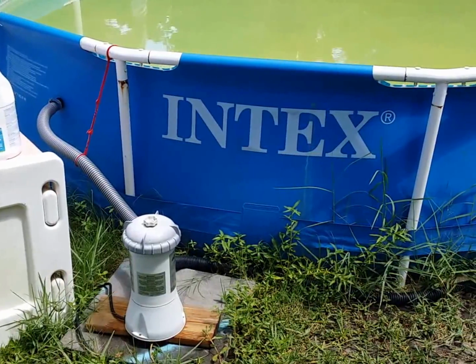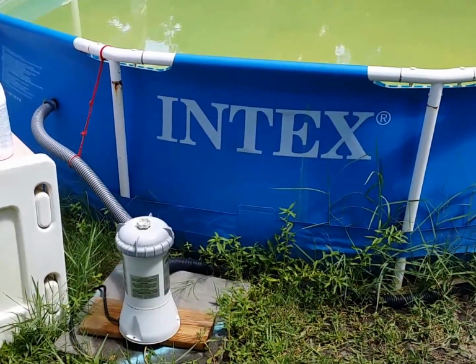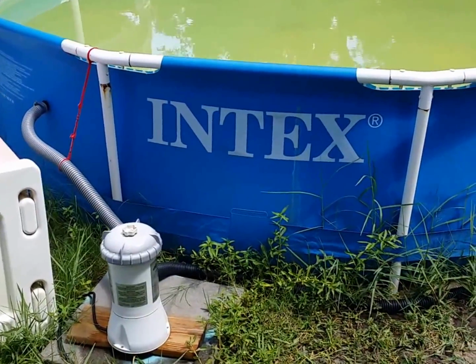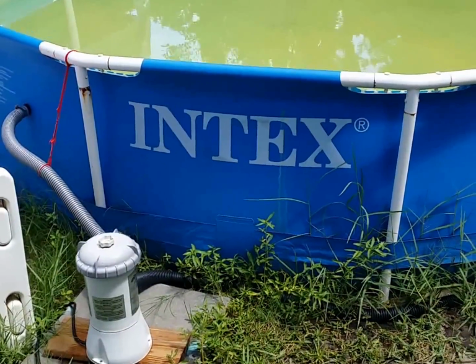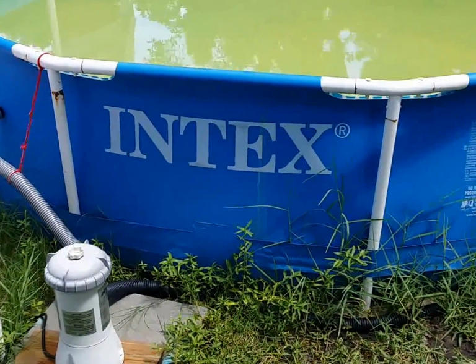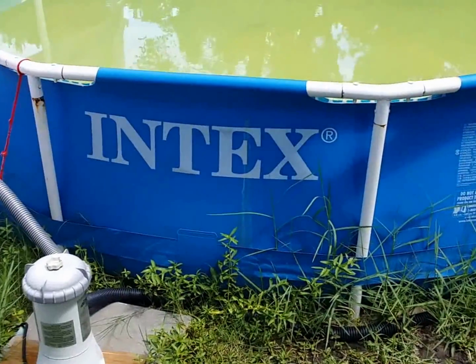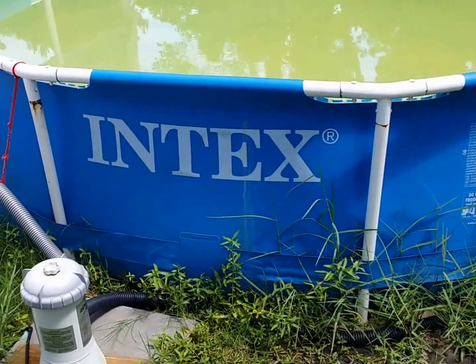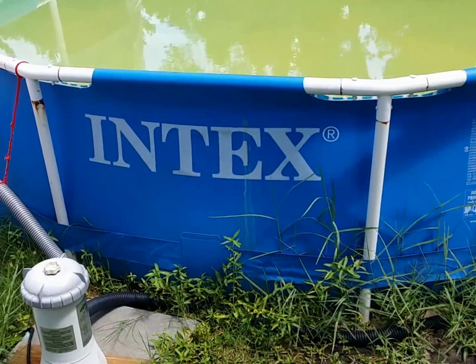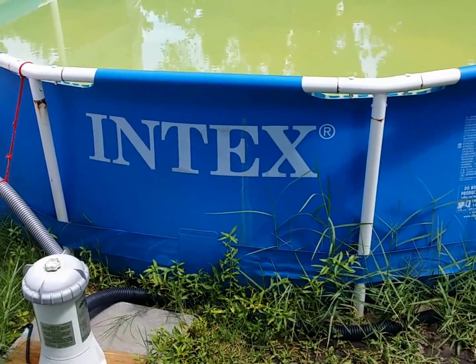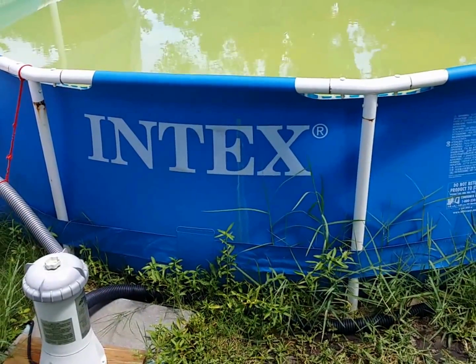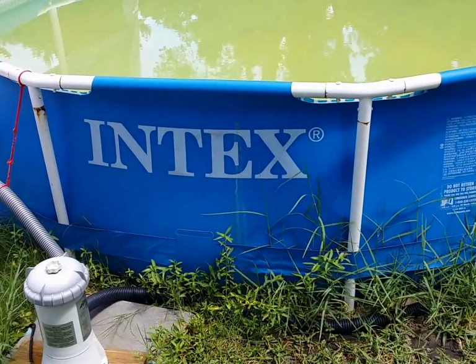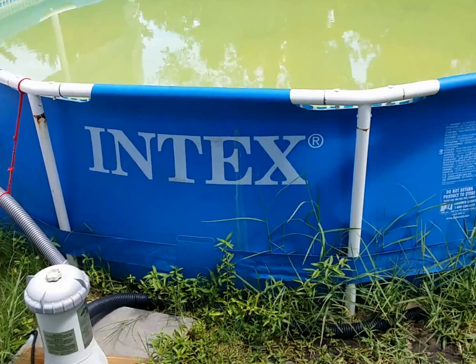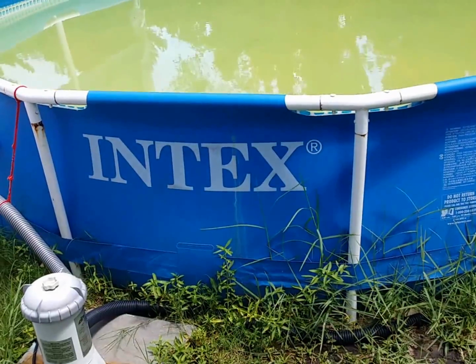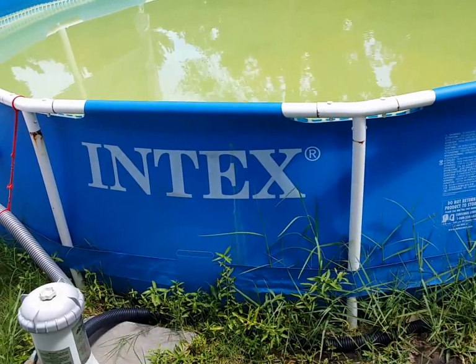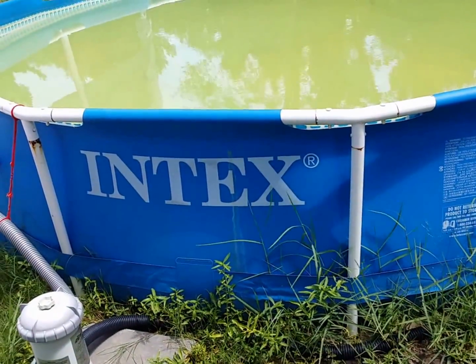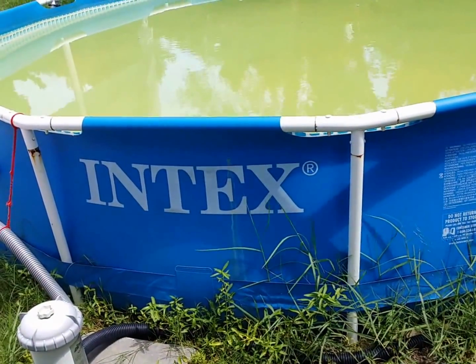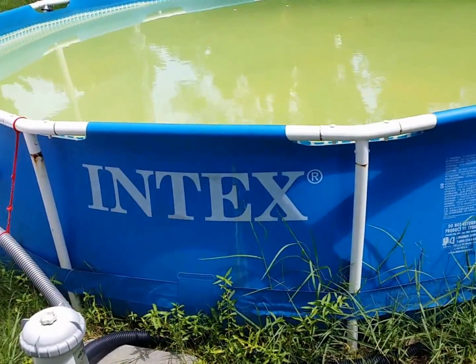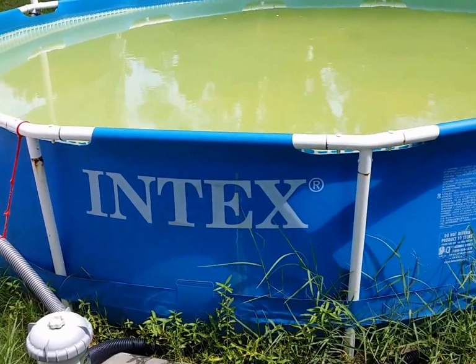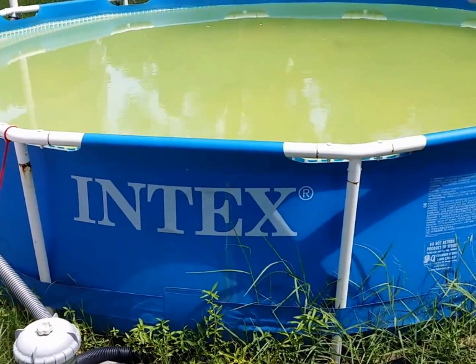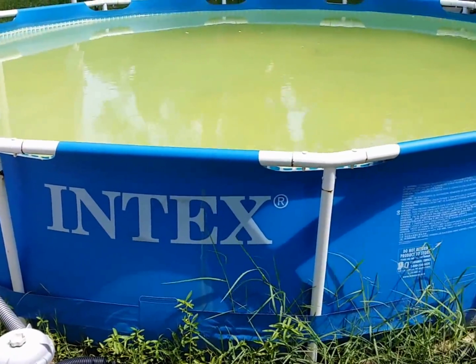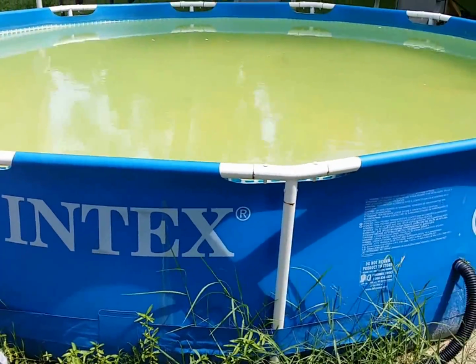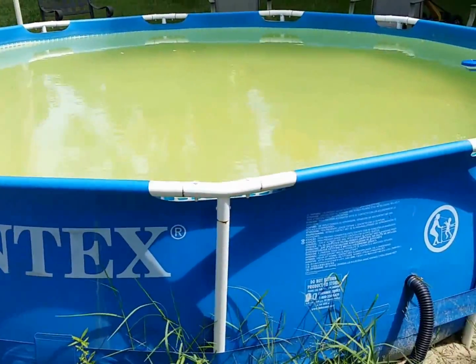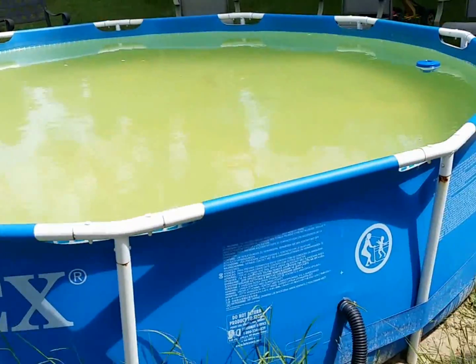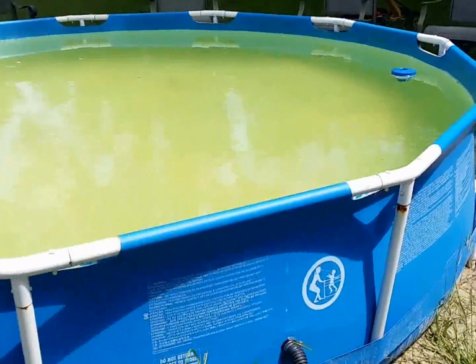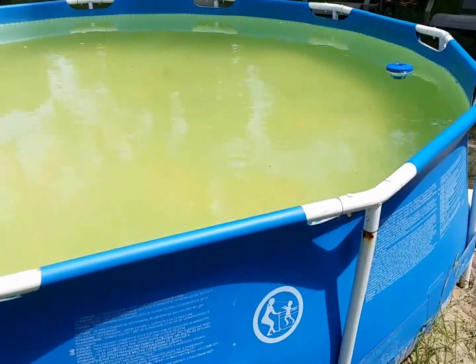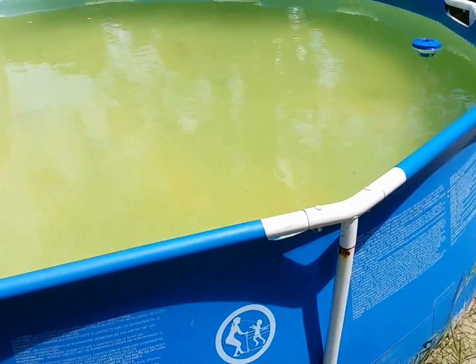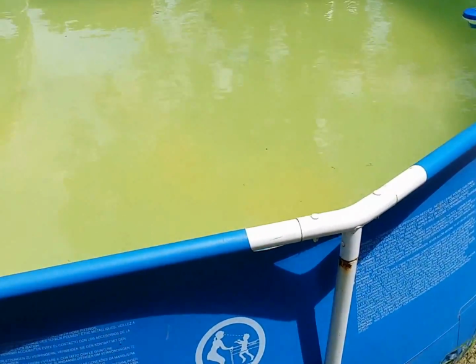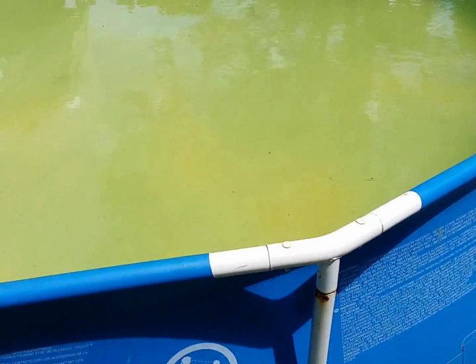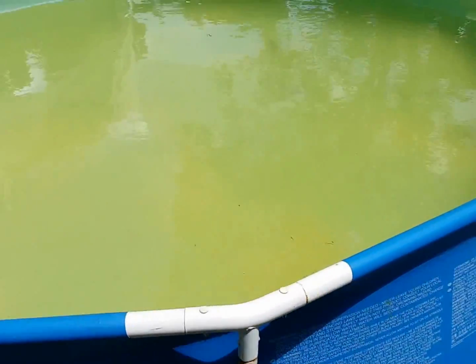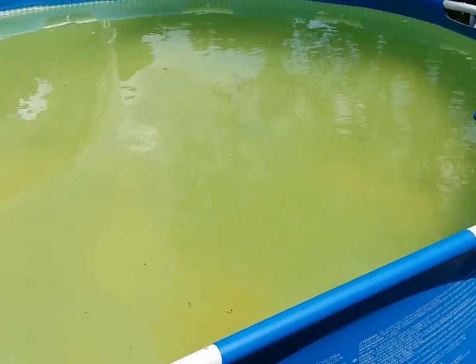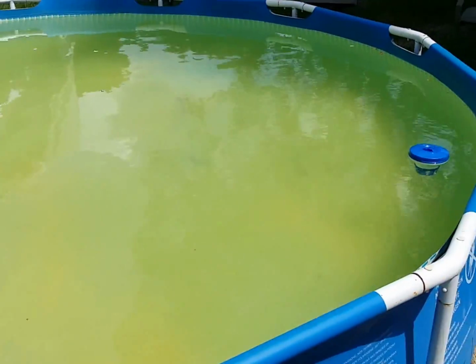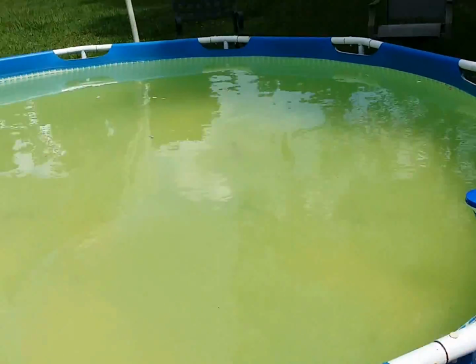Good morning everybody, Josh Gman 44 here for another NTEX pool video — video number five. Everybody's wanting more and more videos so I thought I'd get another one out this morning. What we're going to talk about is how to clean out the pool filter.